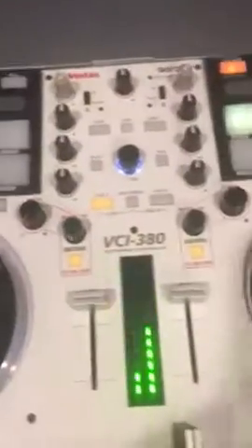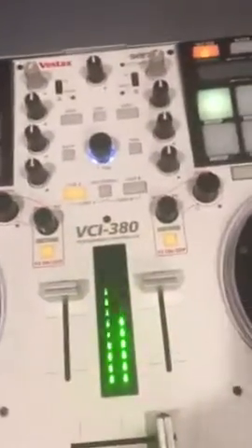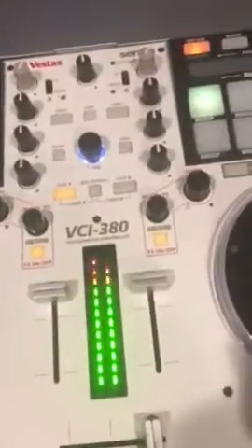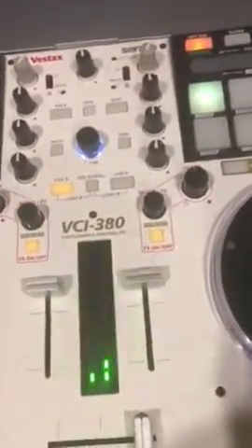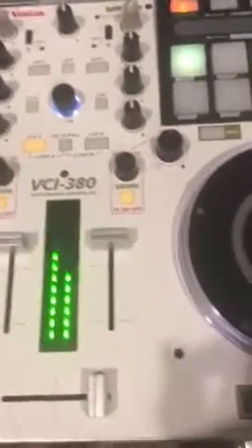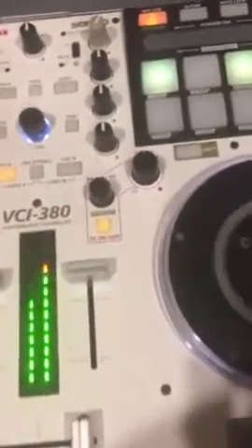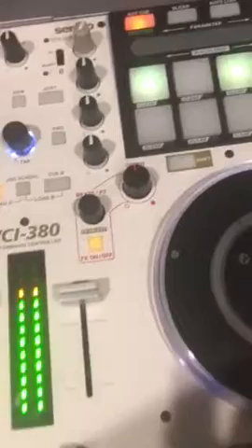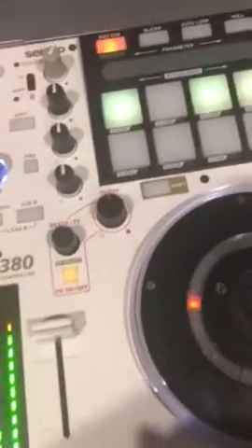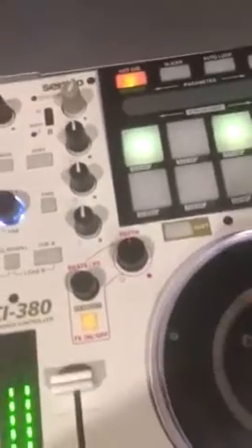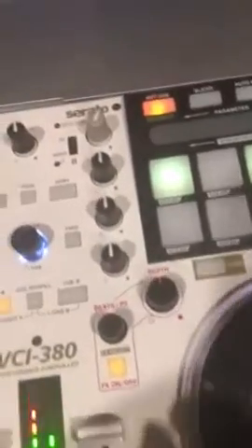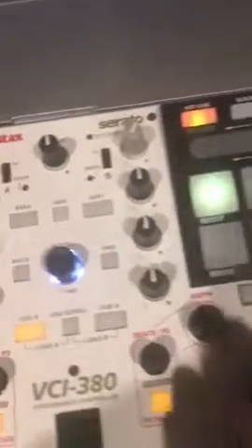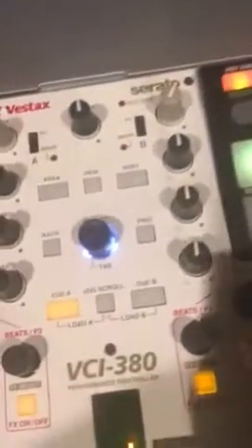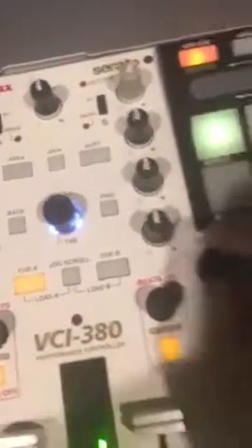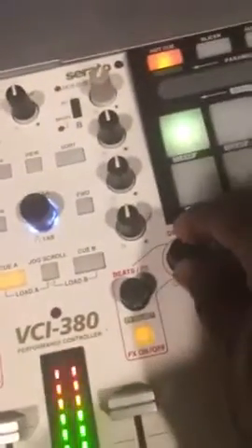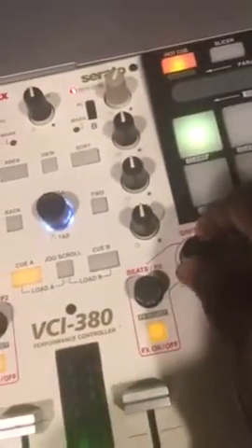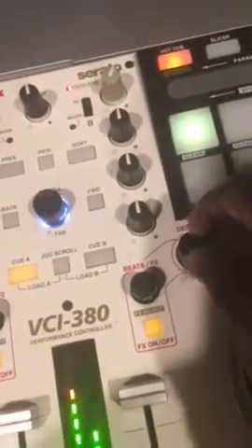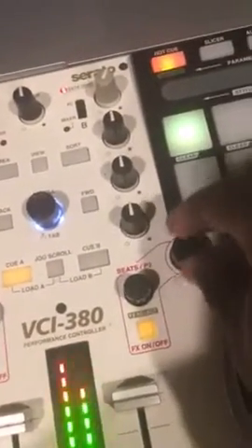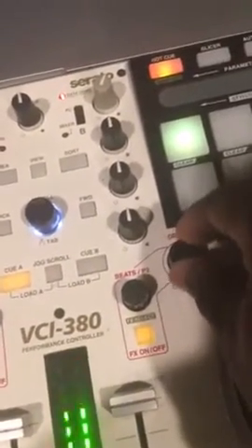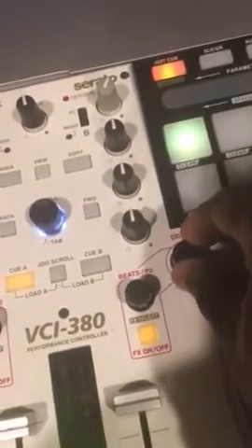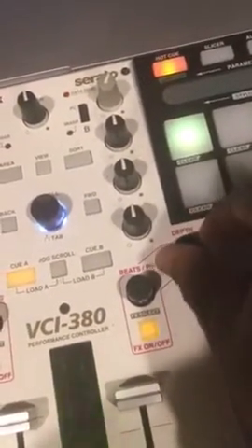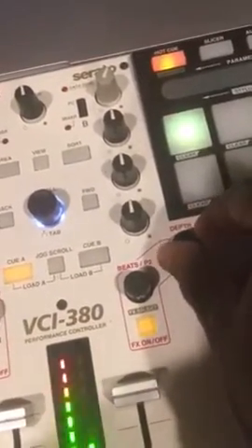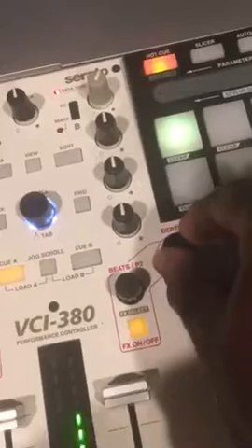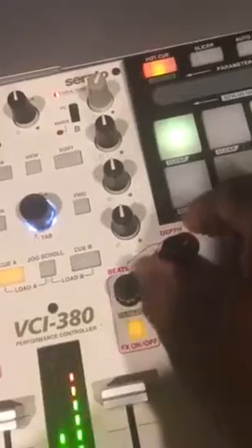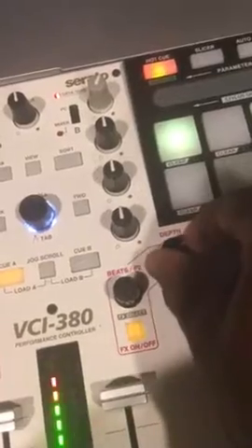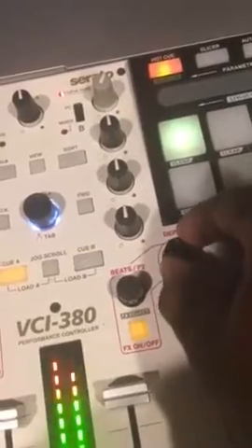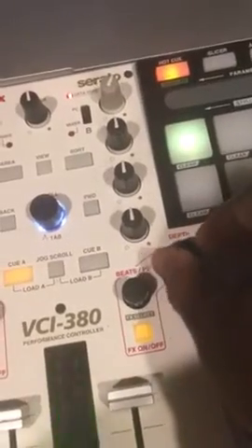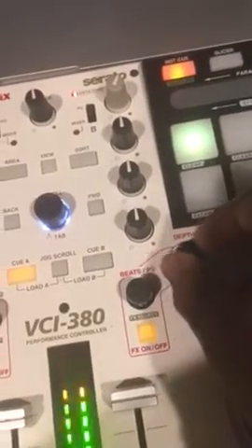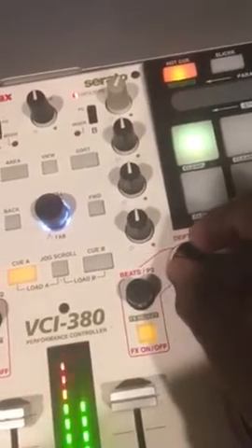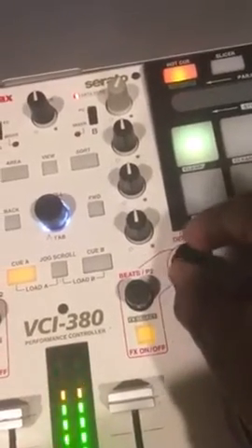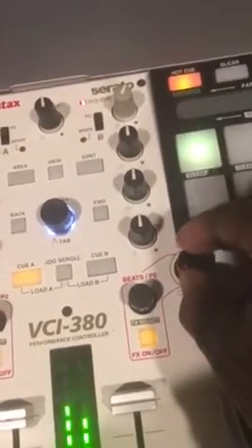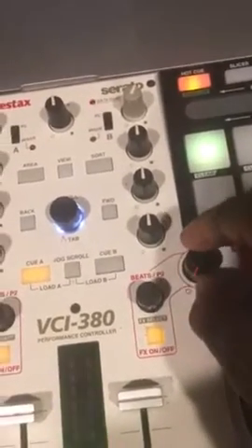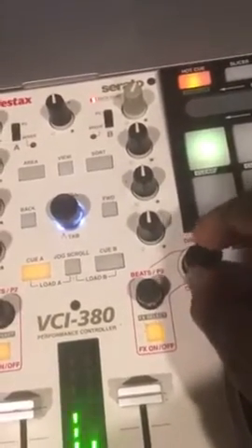Let's activate the Serato effect on track B. We're going to try the combo filter — that's on the high-pass side. I'm going to take it down to the low-pass side.